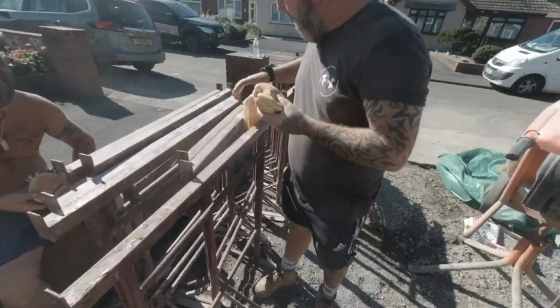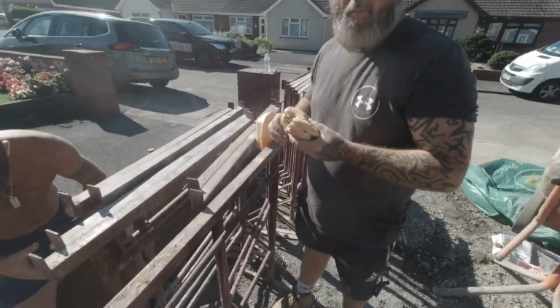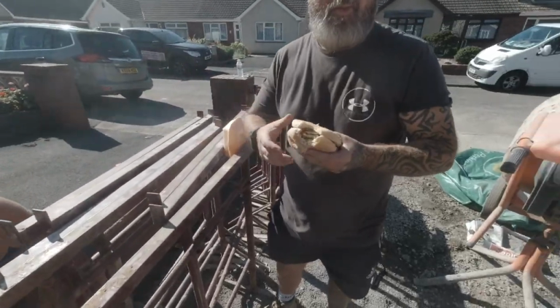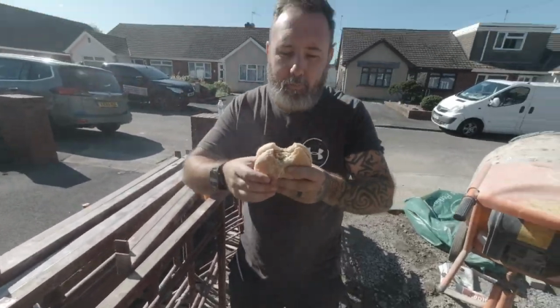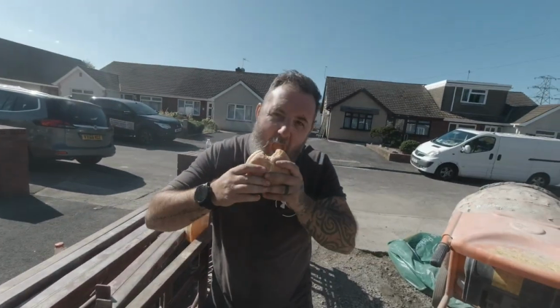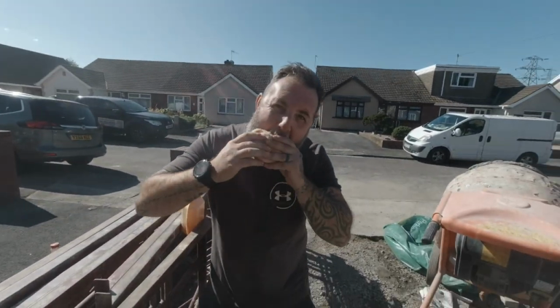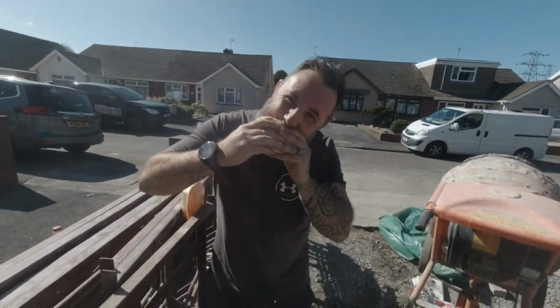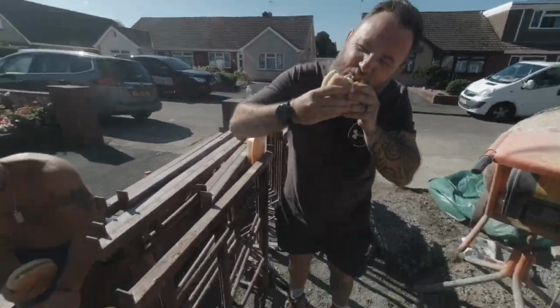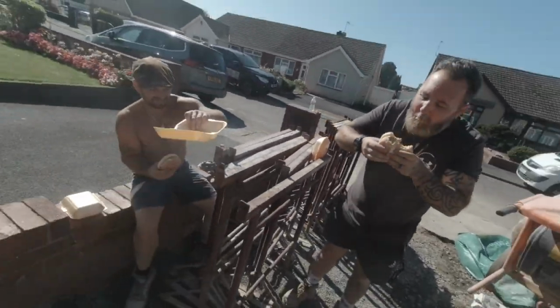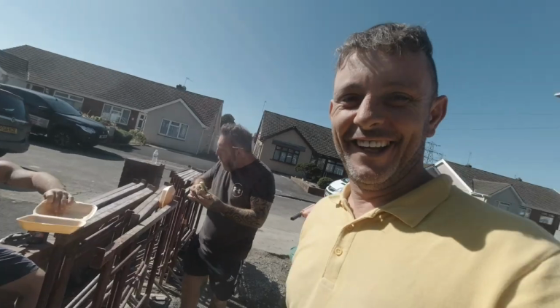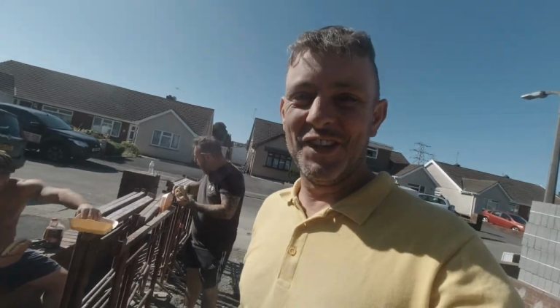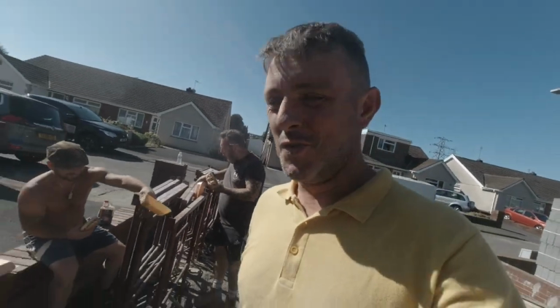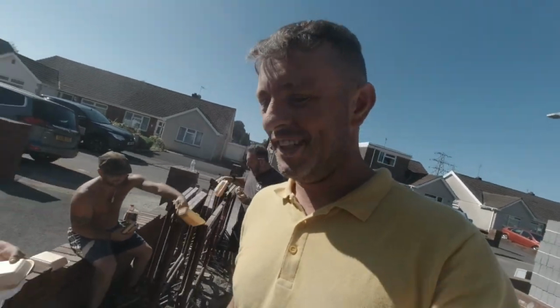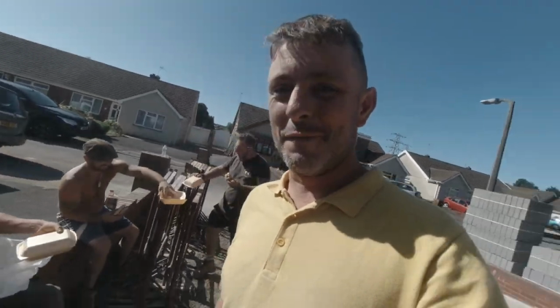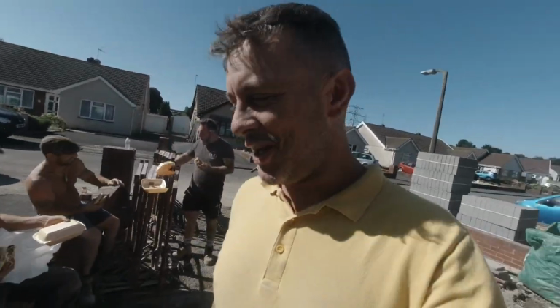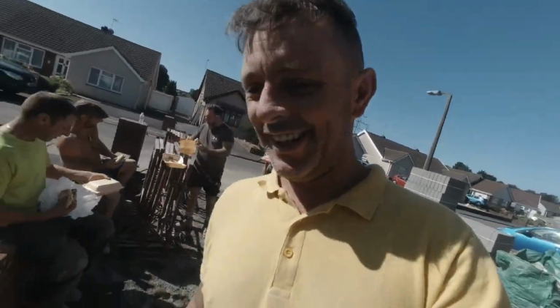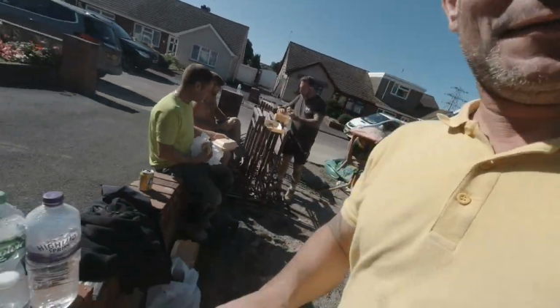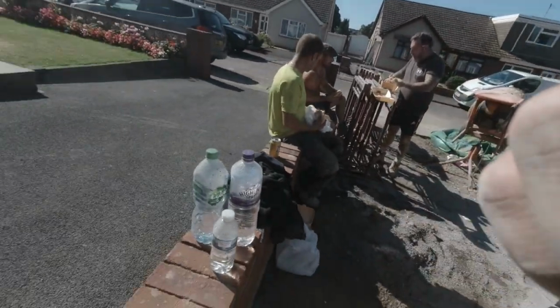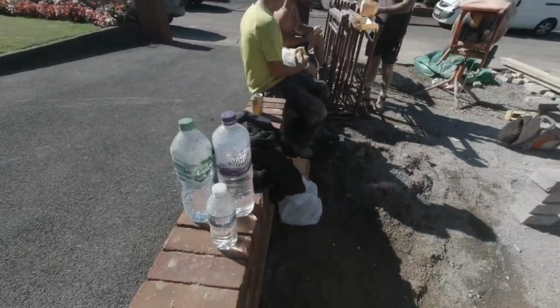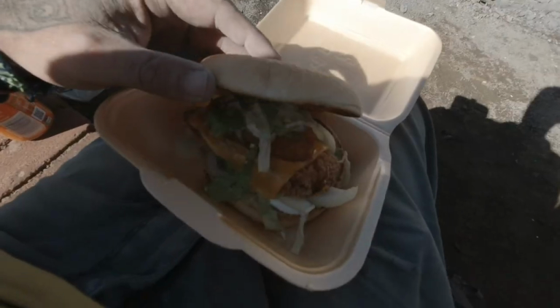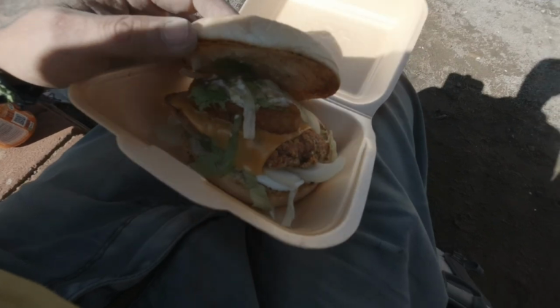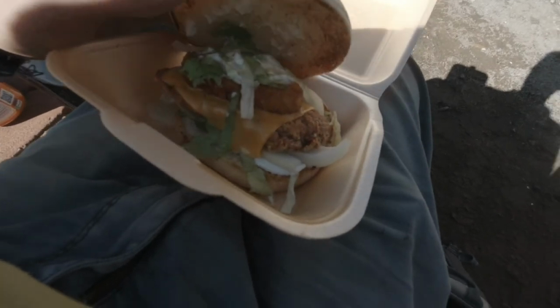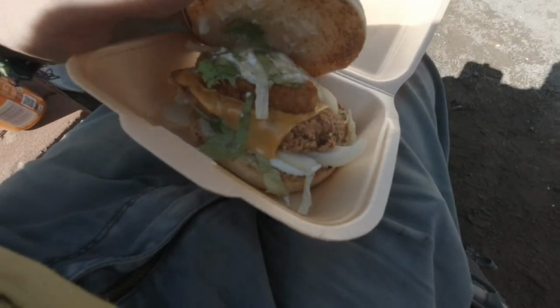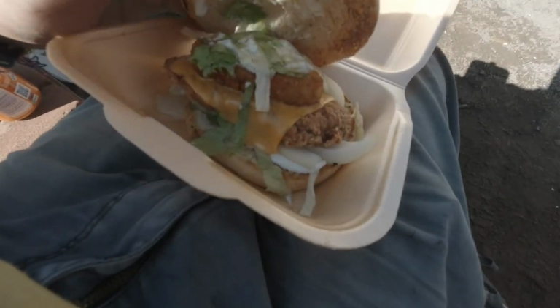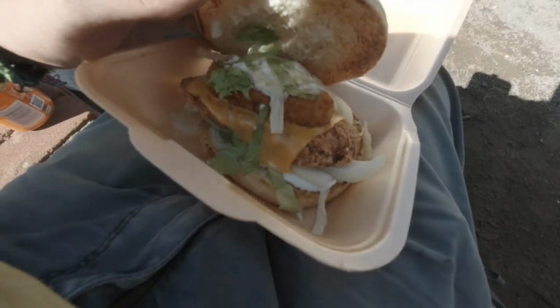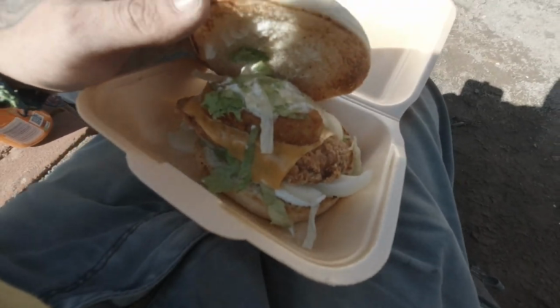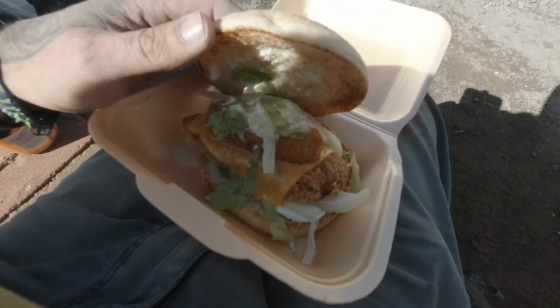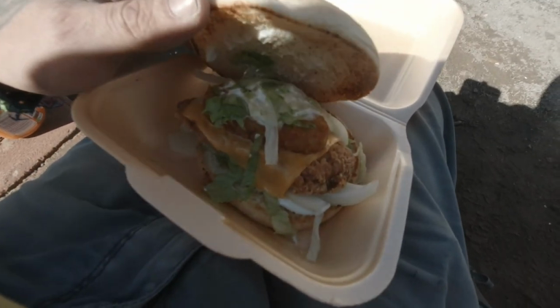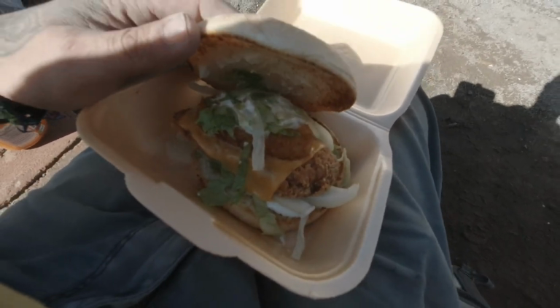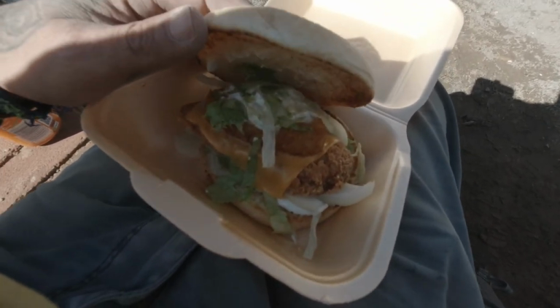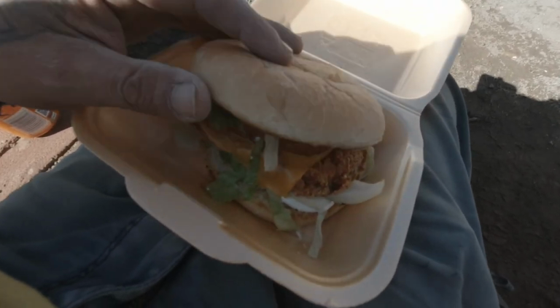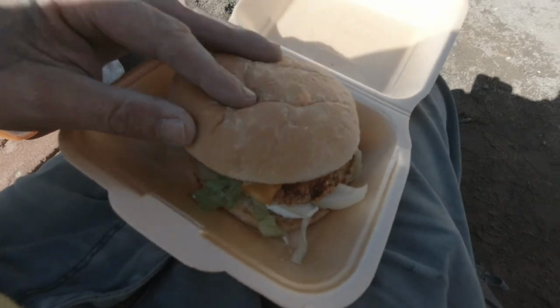Every time I see this man he's eating. He loves his food - F-double-O-D. Look at that ladies and gentlemen - spicy chicken, cheese, hash brown - it might as well be a Tower Burger.